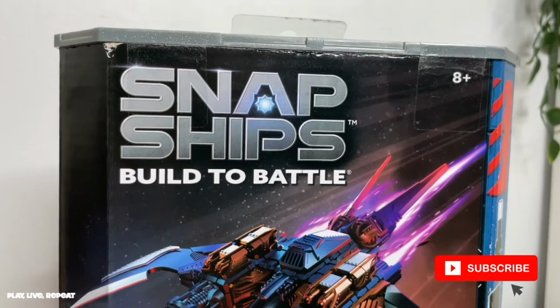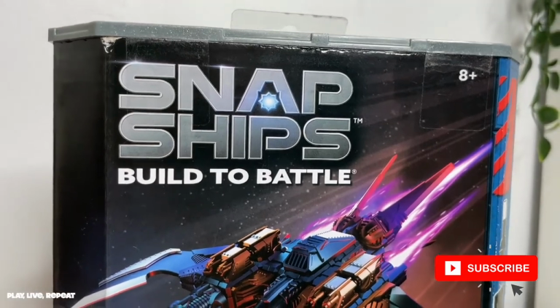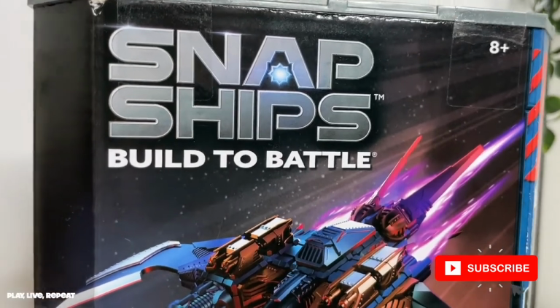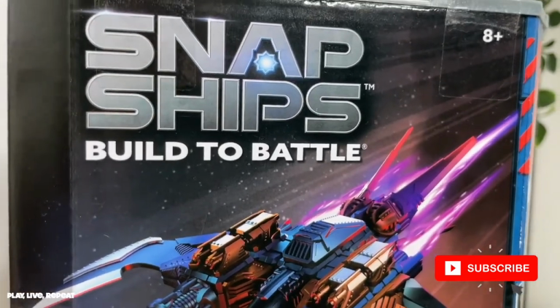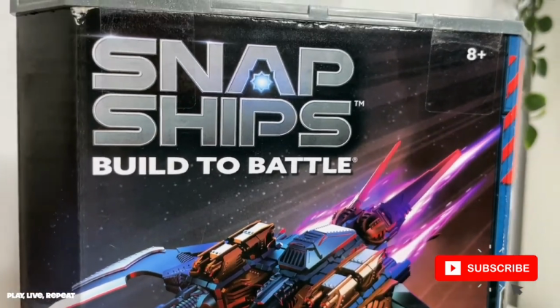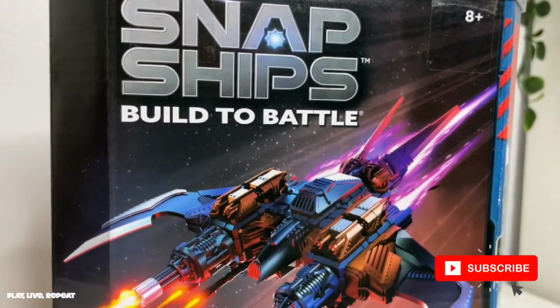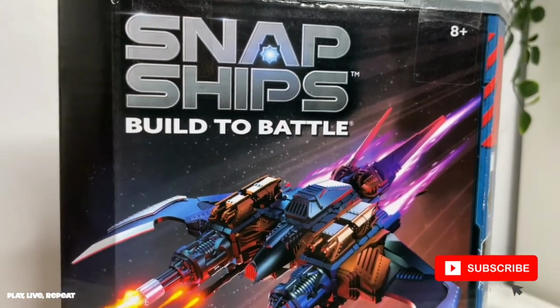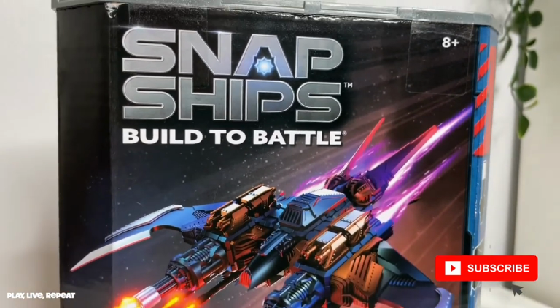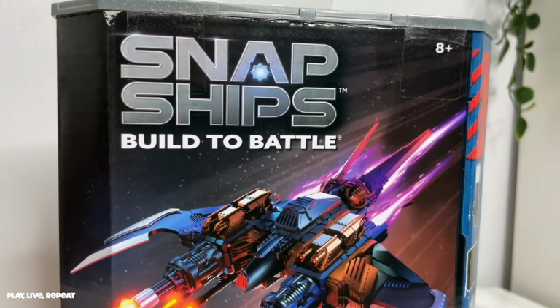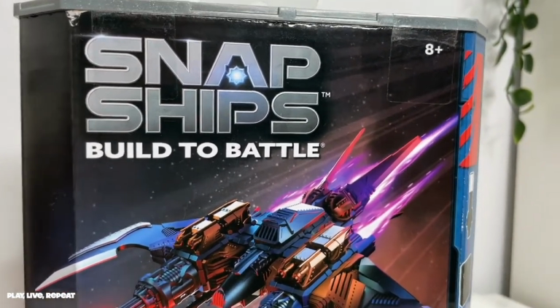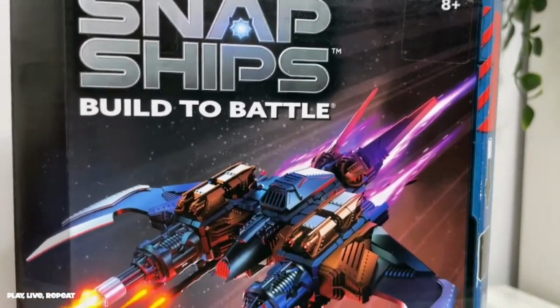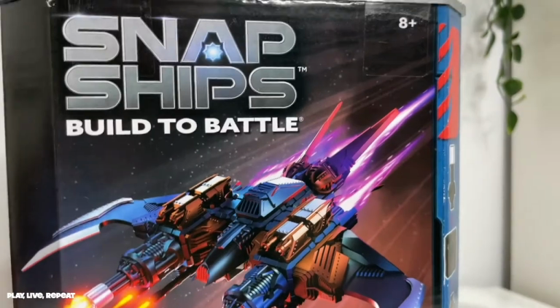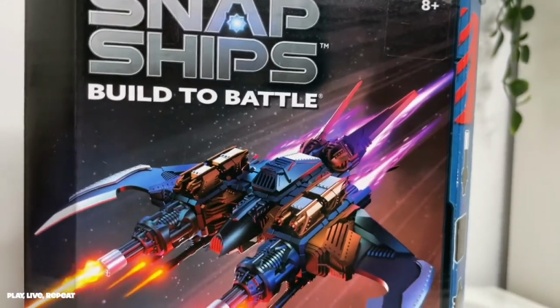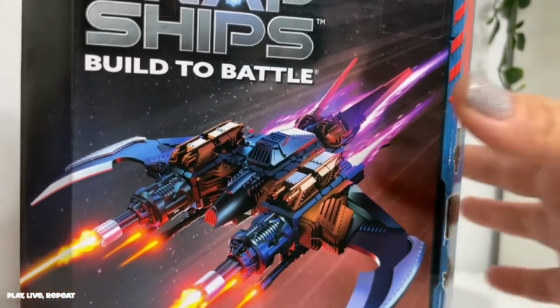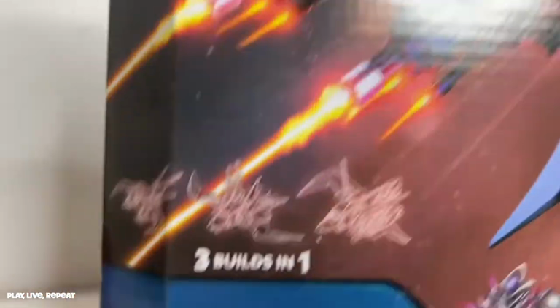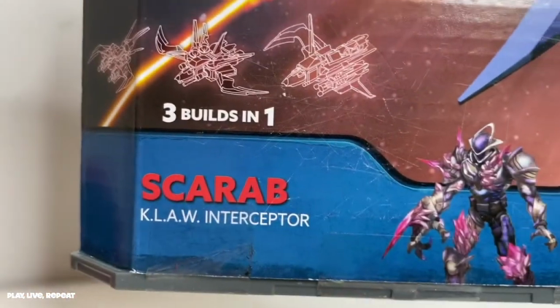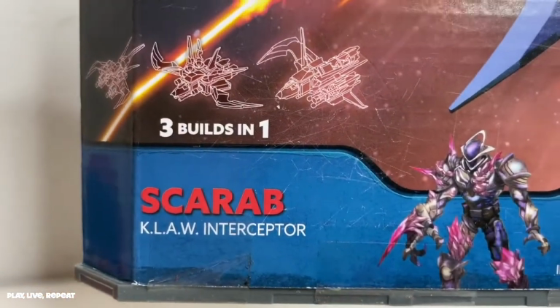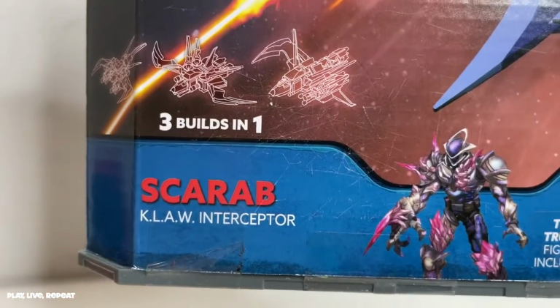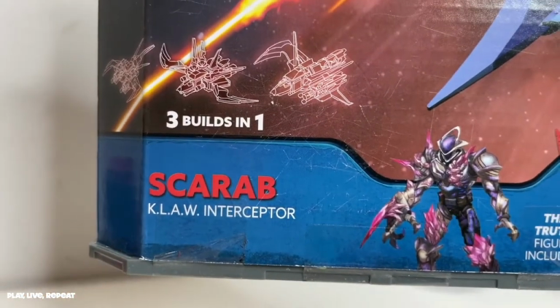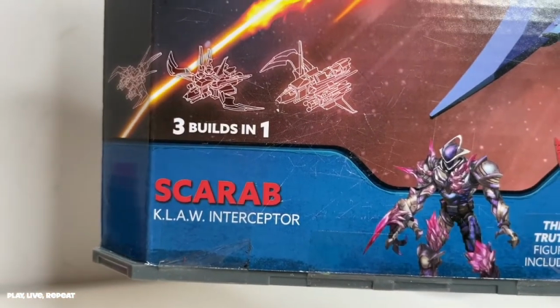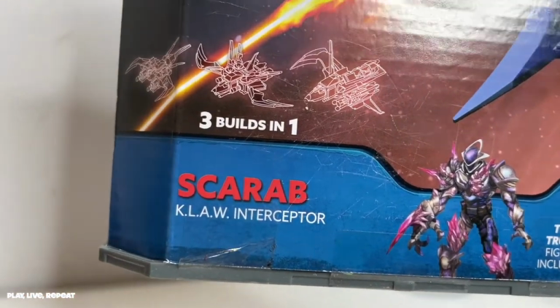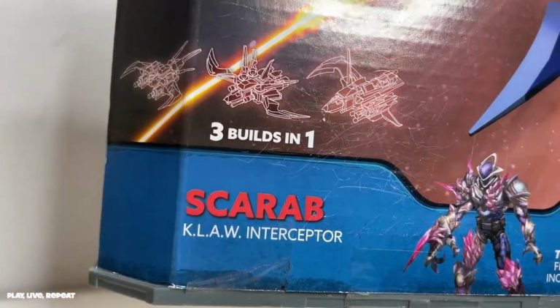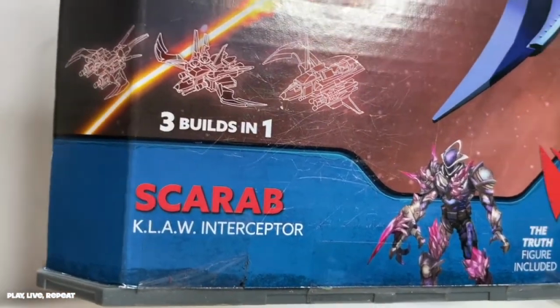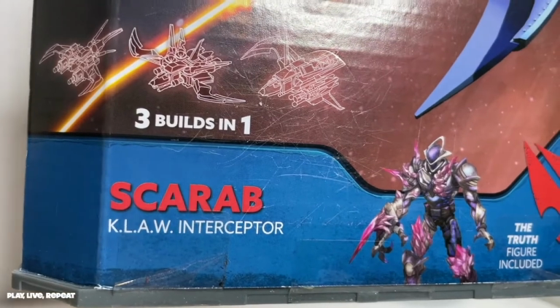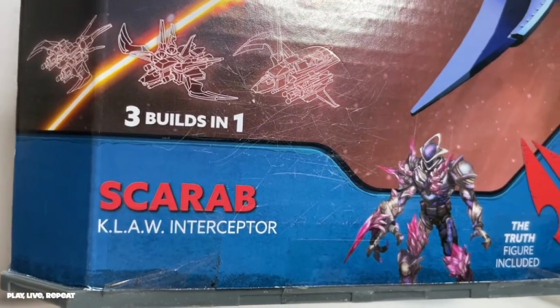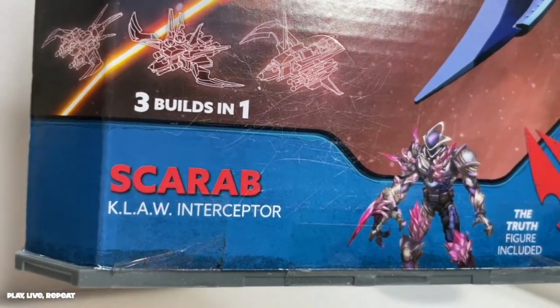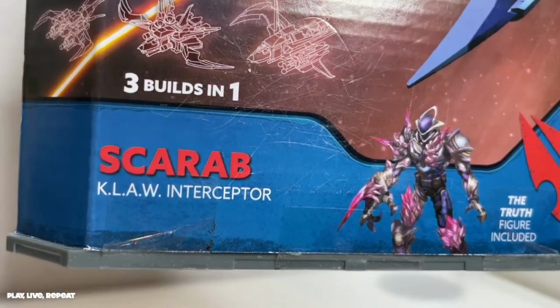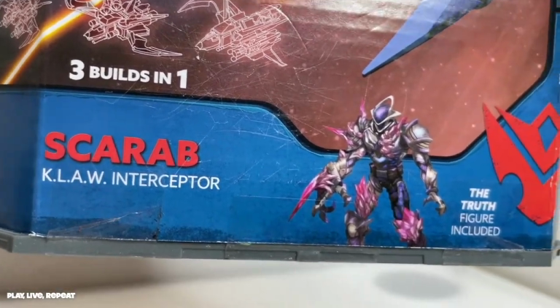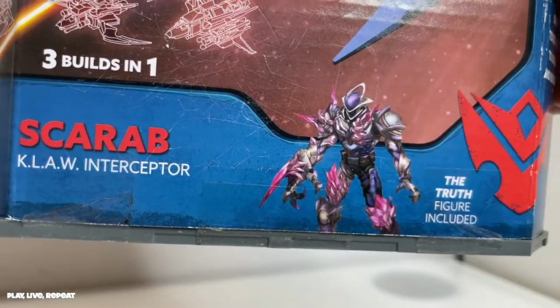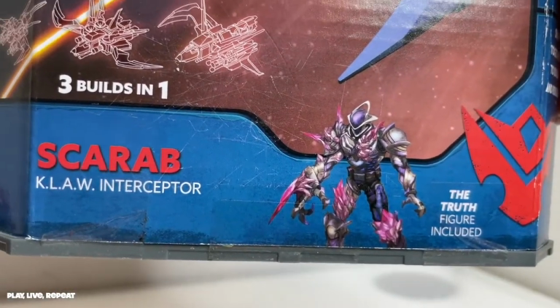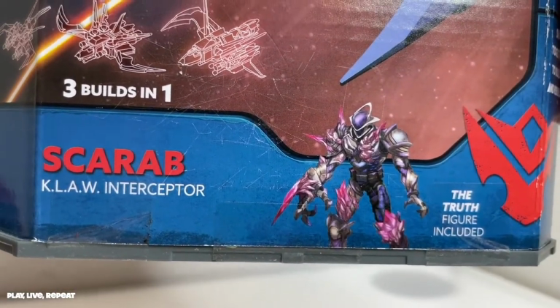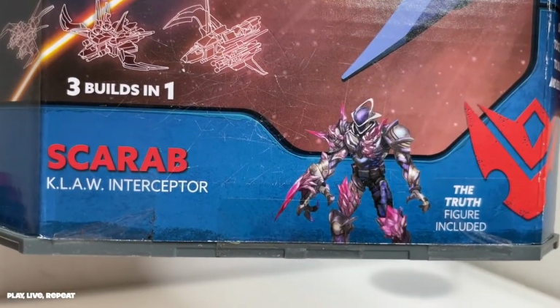These are the Build to Battle series — it's really awesome. I've unboxed it on my channel before, and today I'm going to unbox the Scarab. This is actually a three-build-in-one construction set by Playmonster. It also includes a figure.